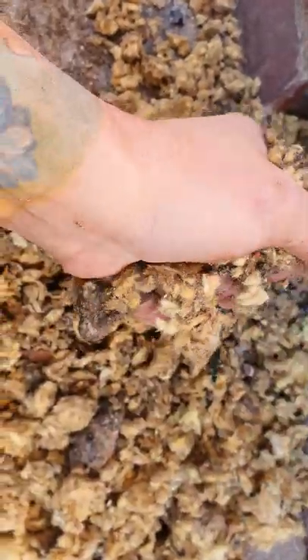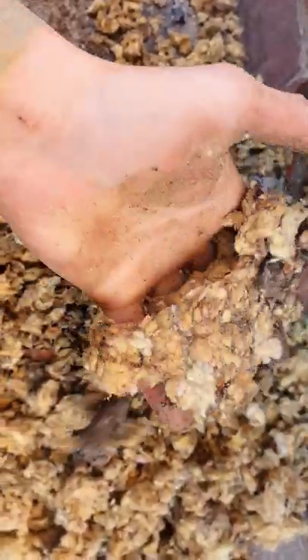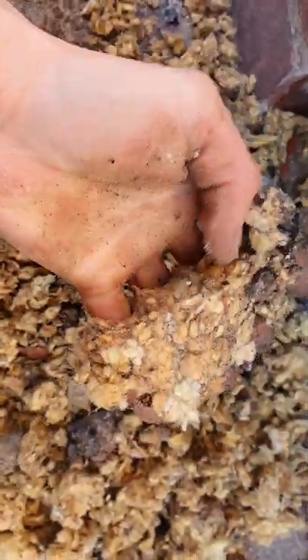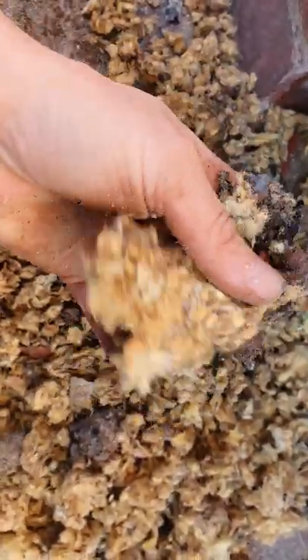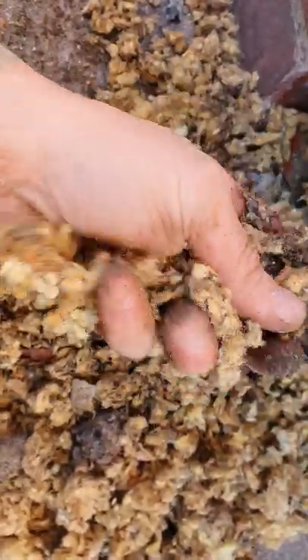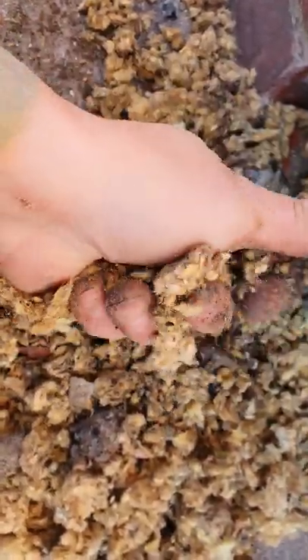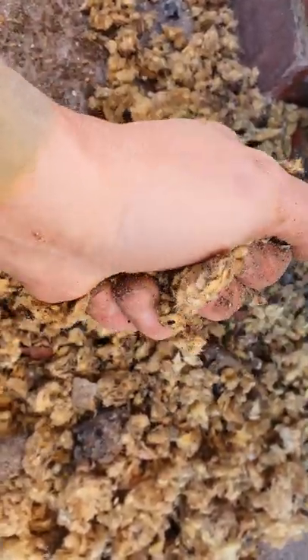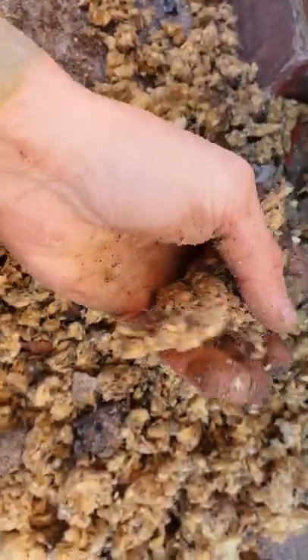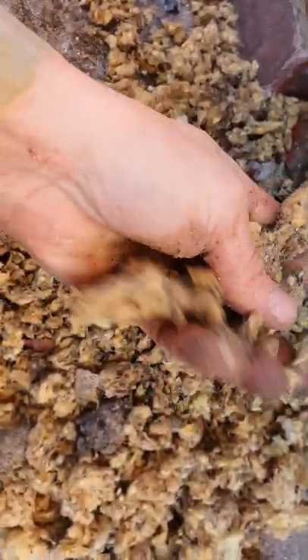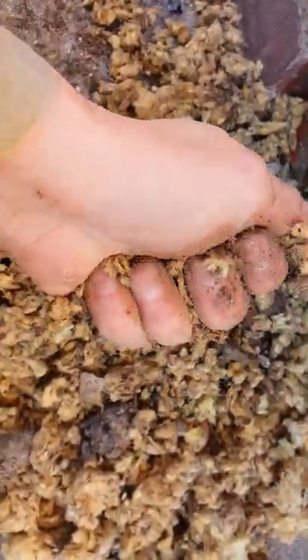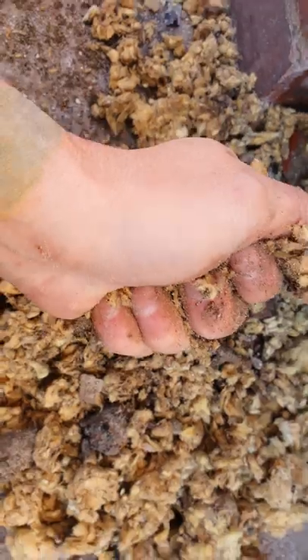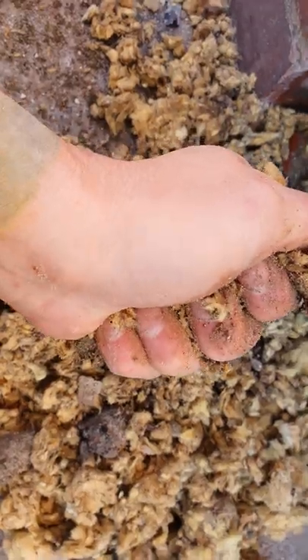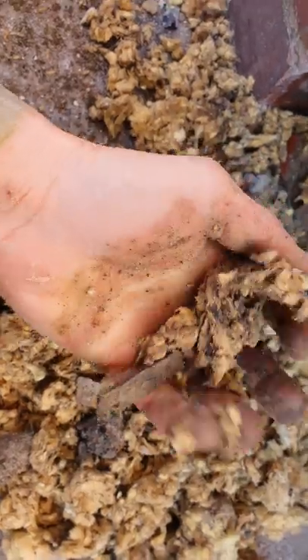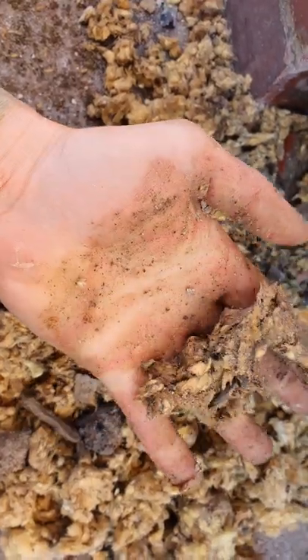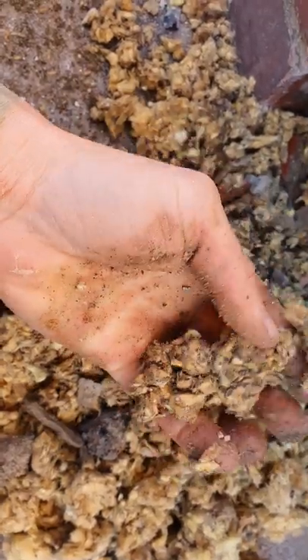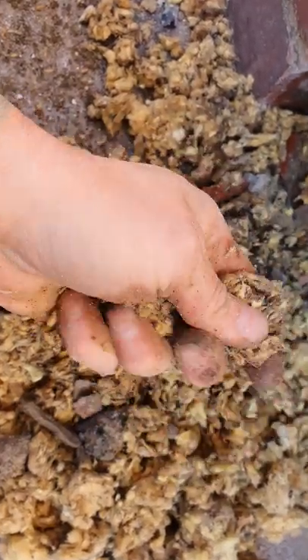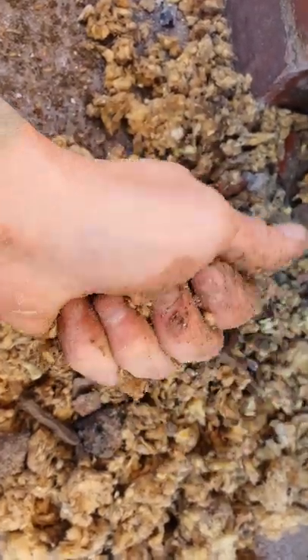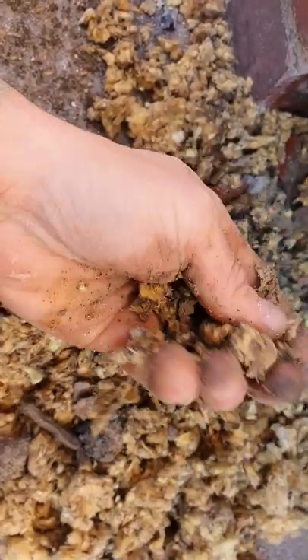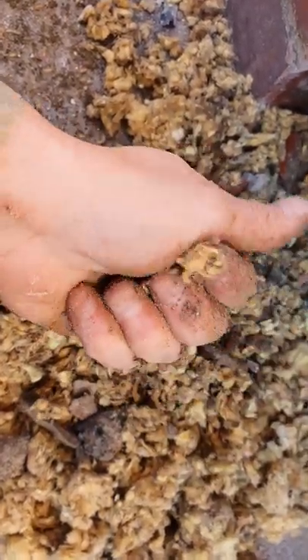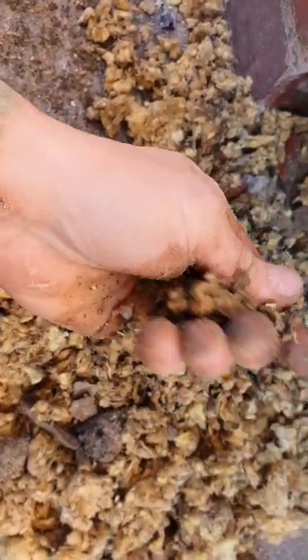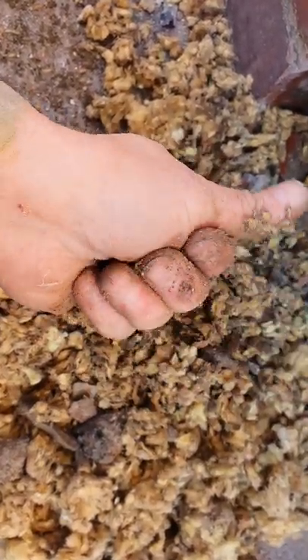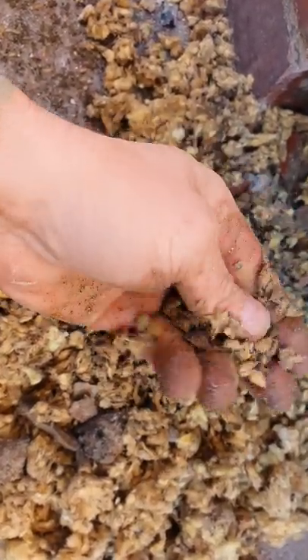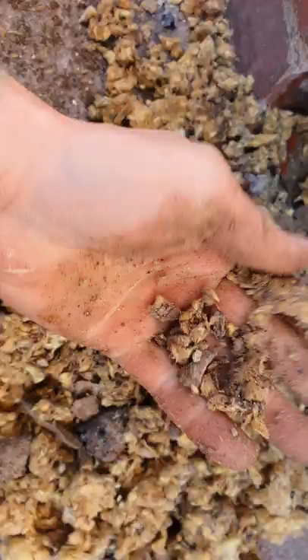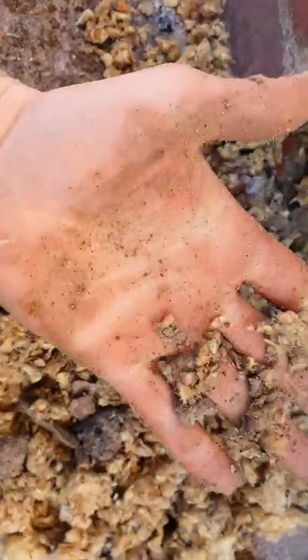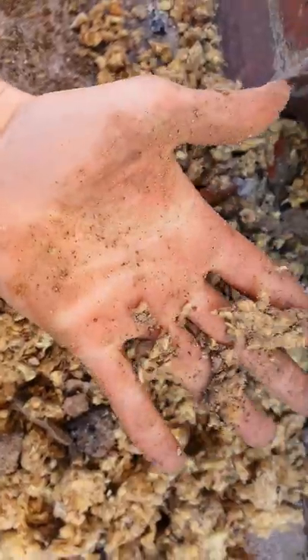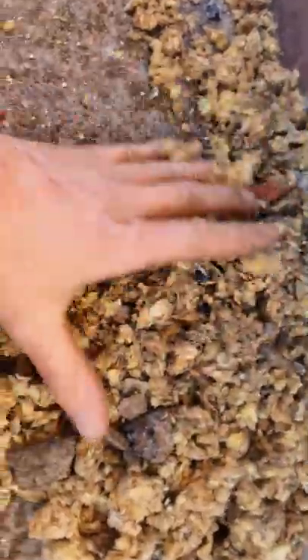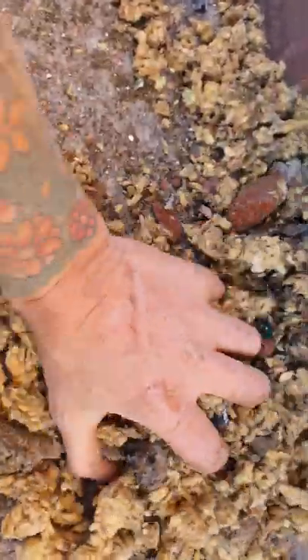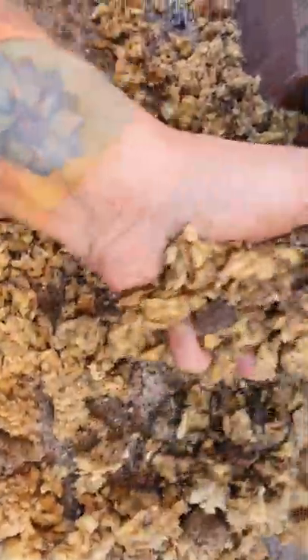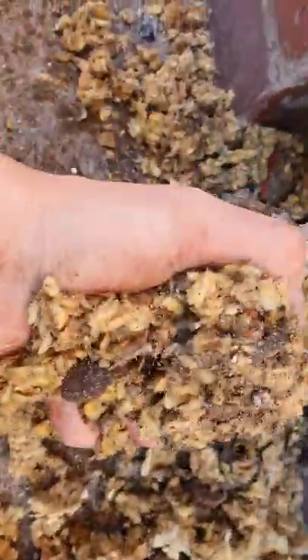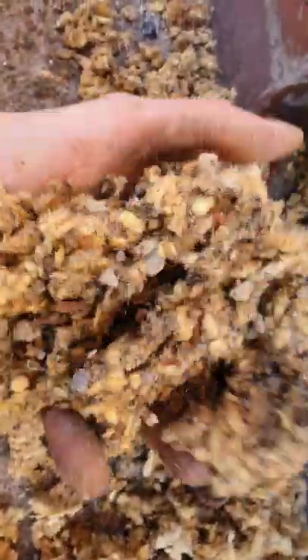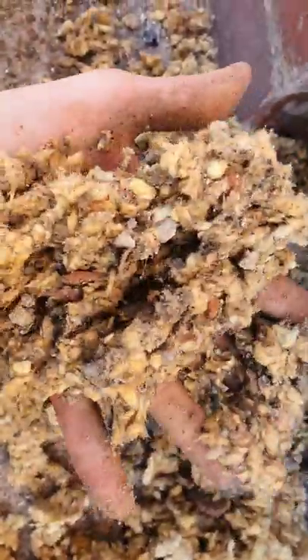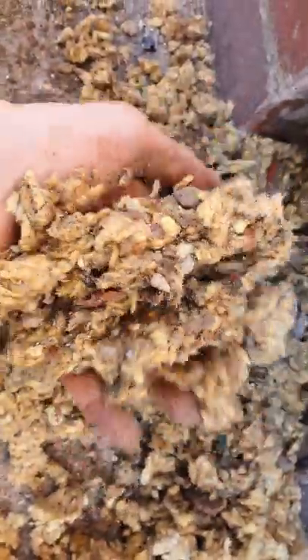Absolute waste of time, and again this is where all the customer's problems are coming from — internal, on the internal walls. They're all wet, there's patches everywhere, and this is it, it's just absolutely saturated.